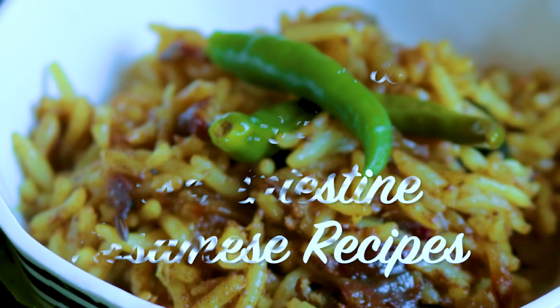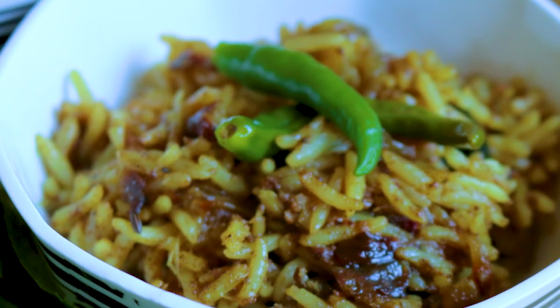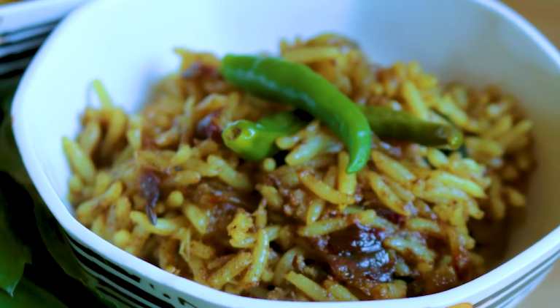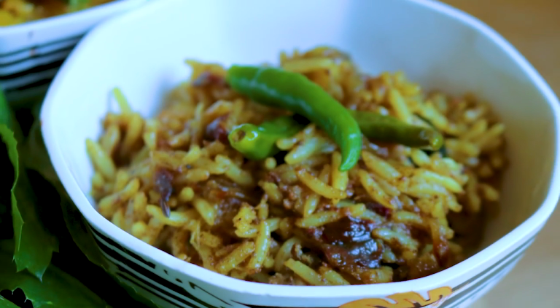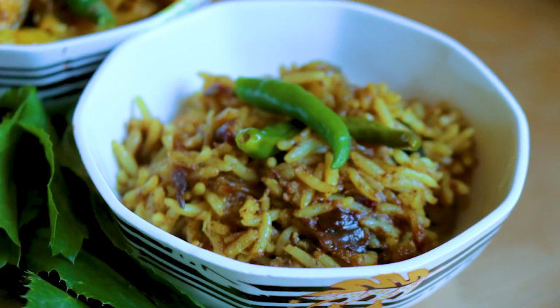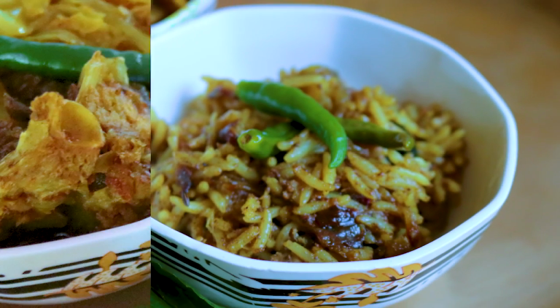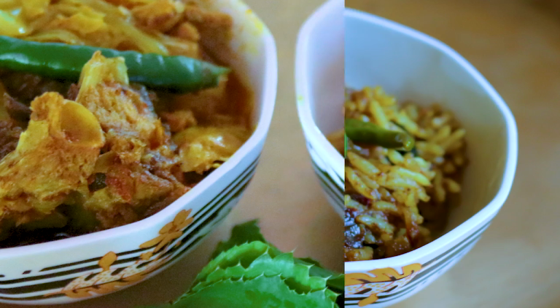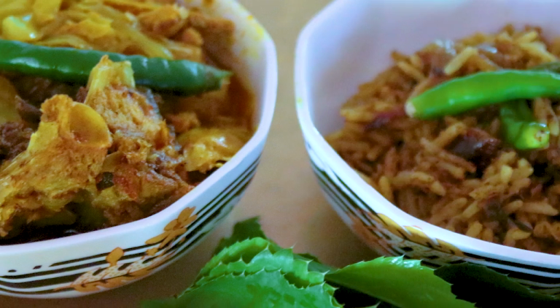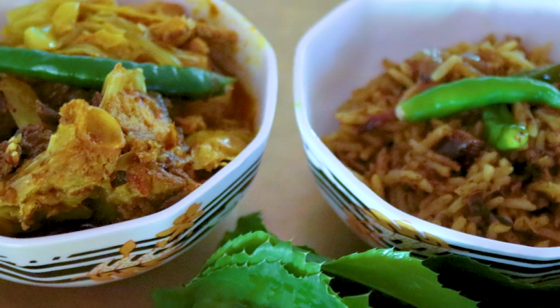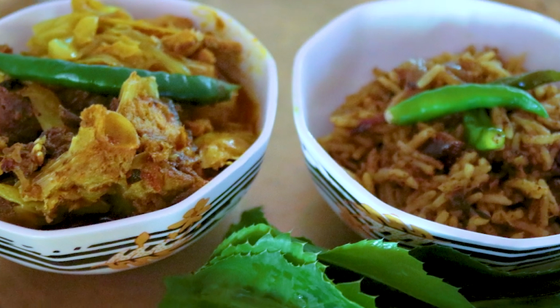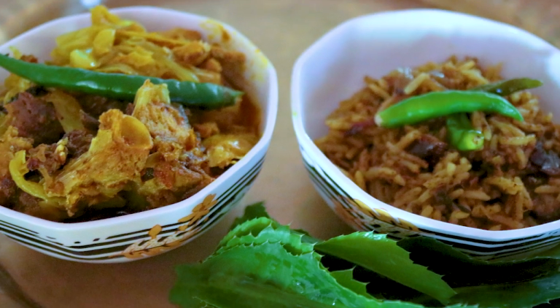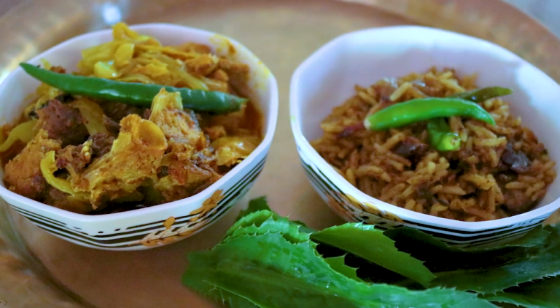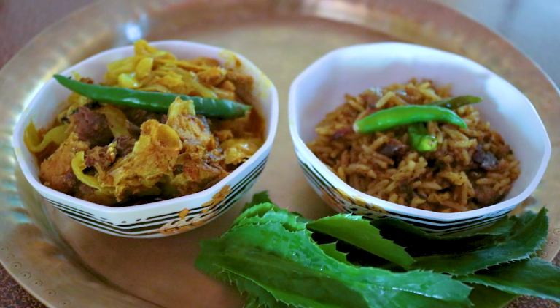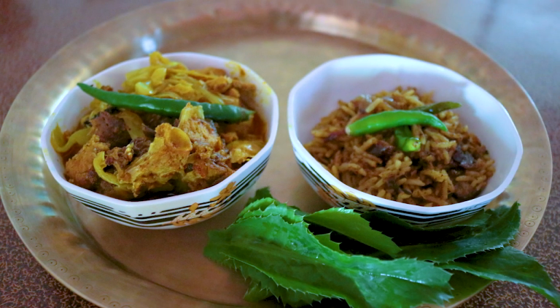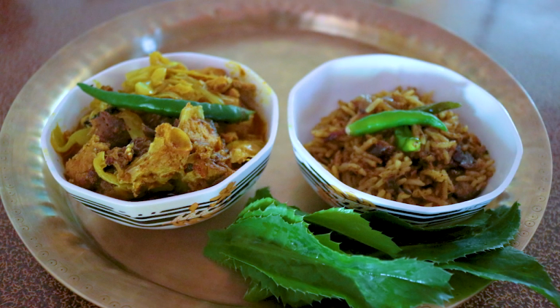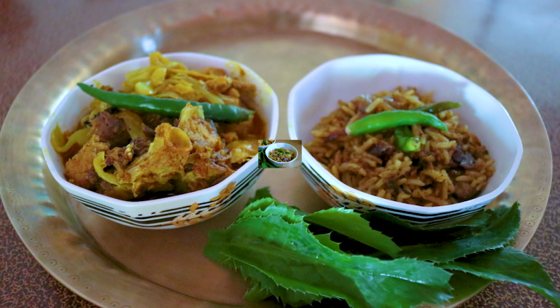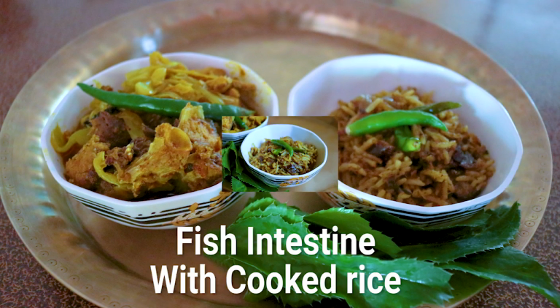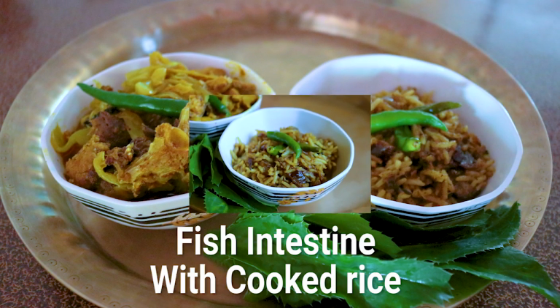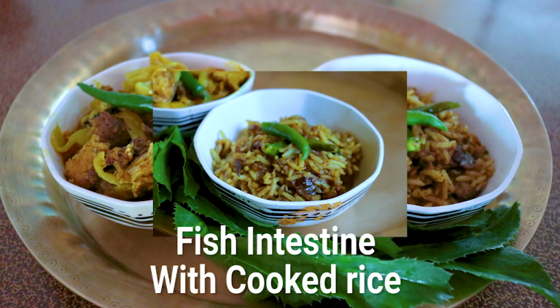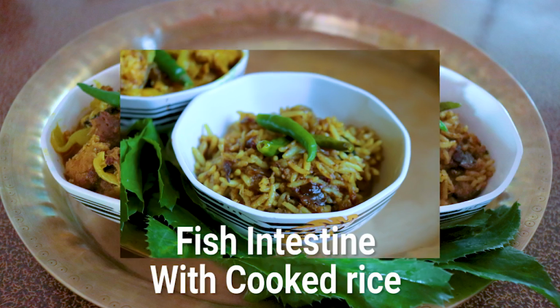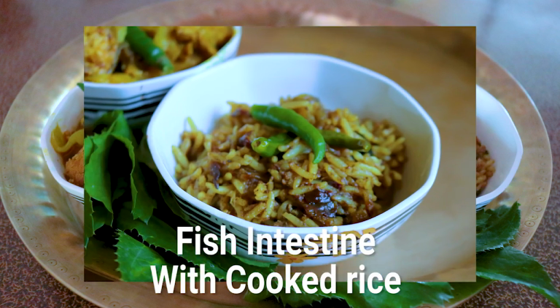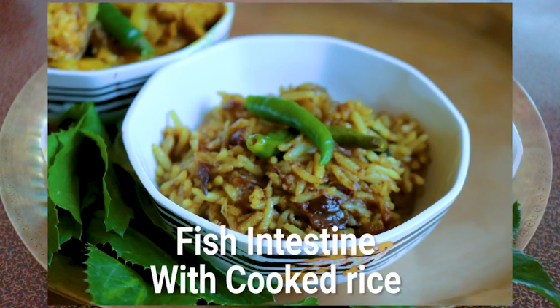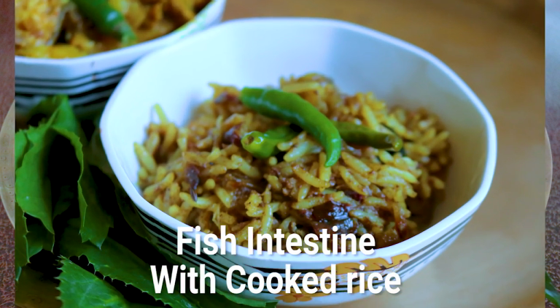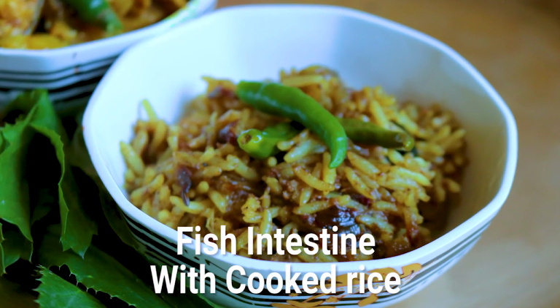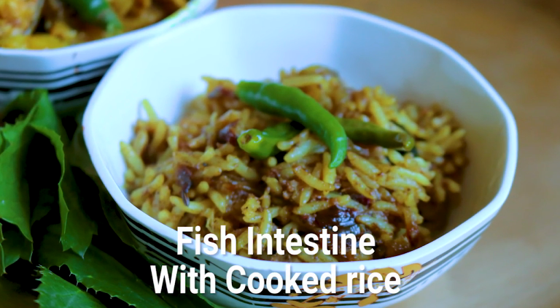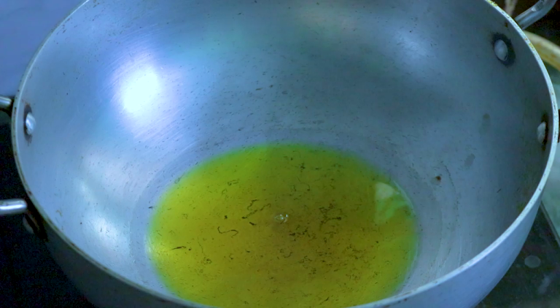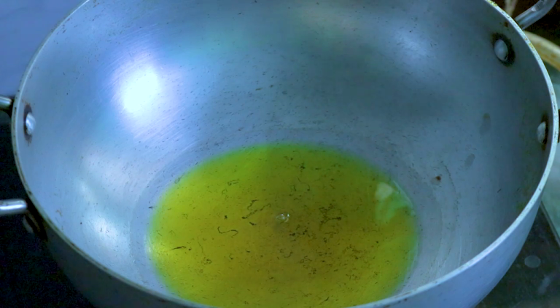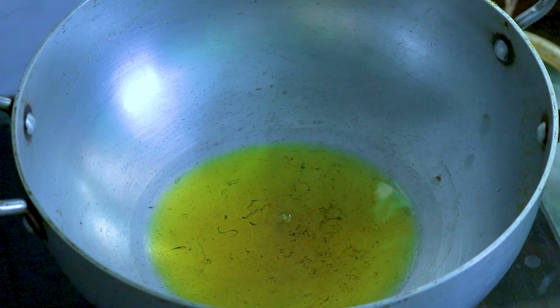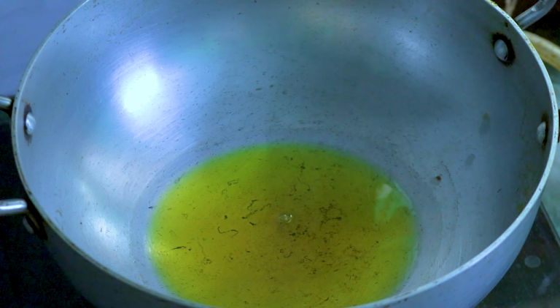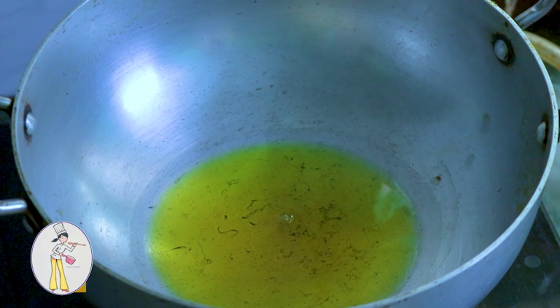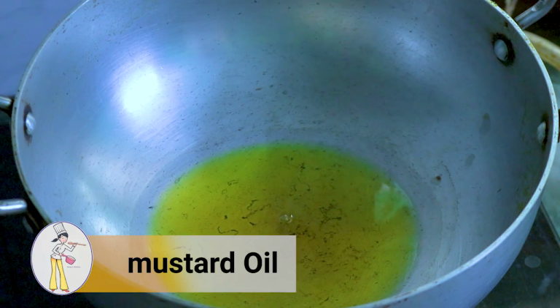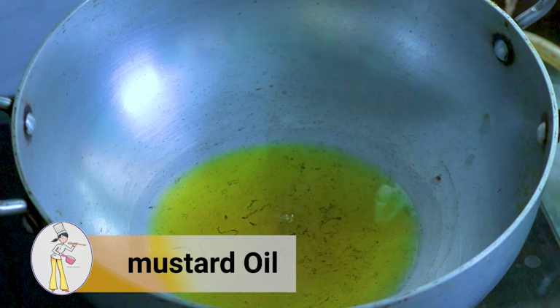This recipe with jojwaar is very tasty. Let's see how to make it. First, we will start the masor petu recipe.